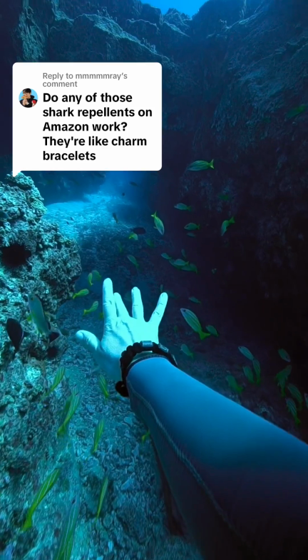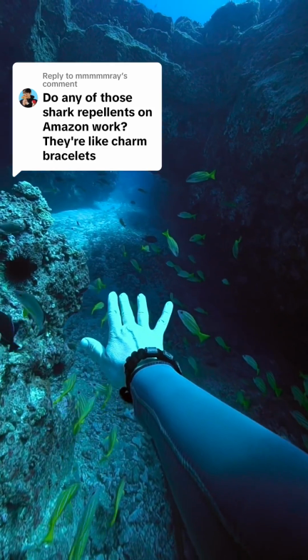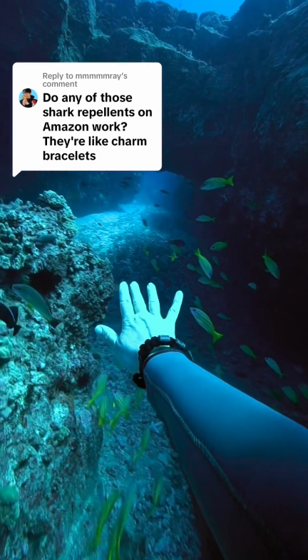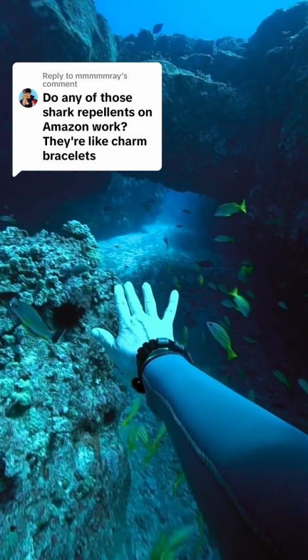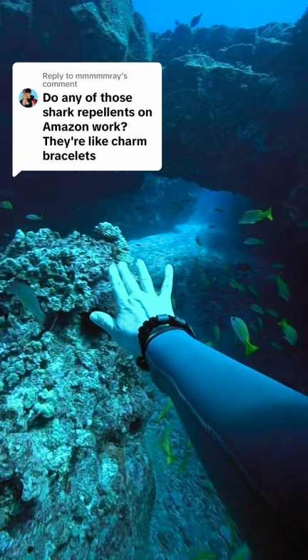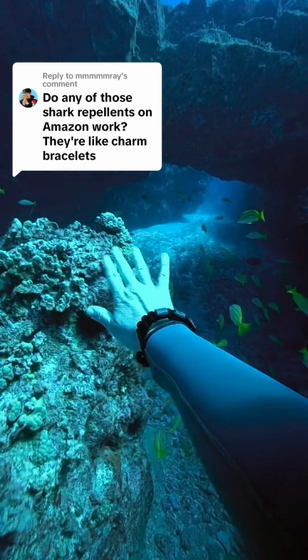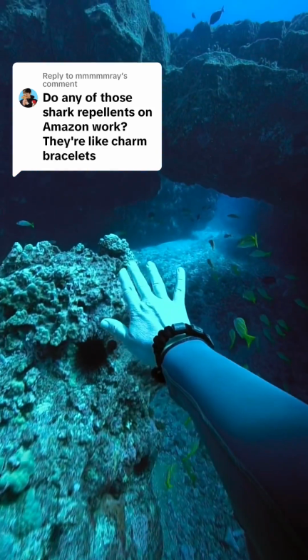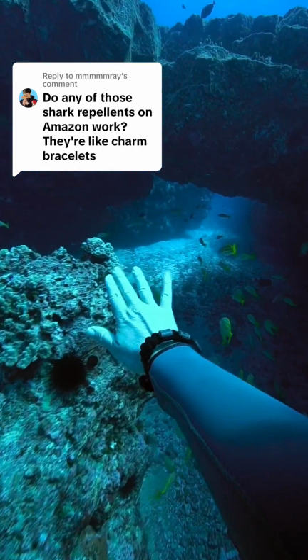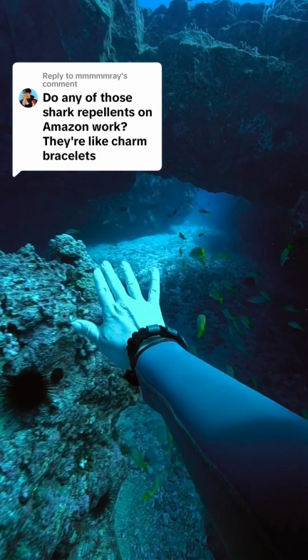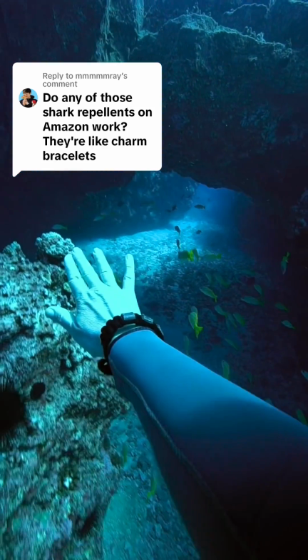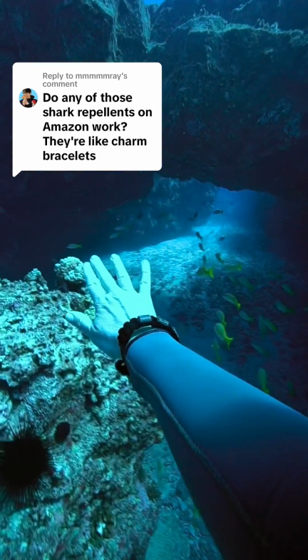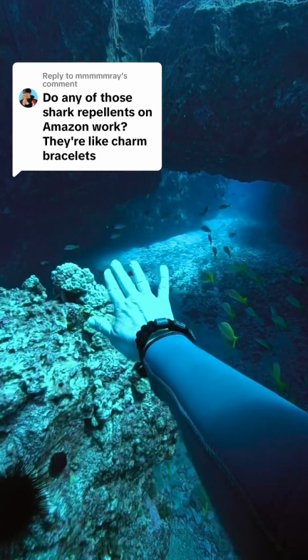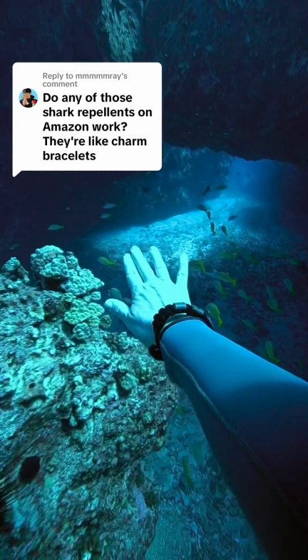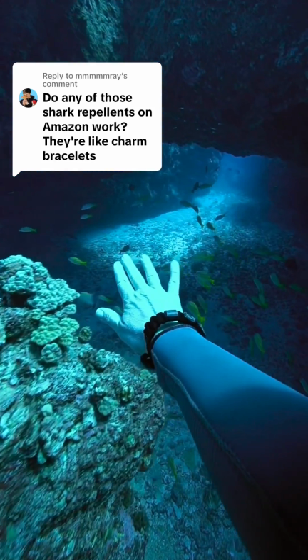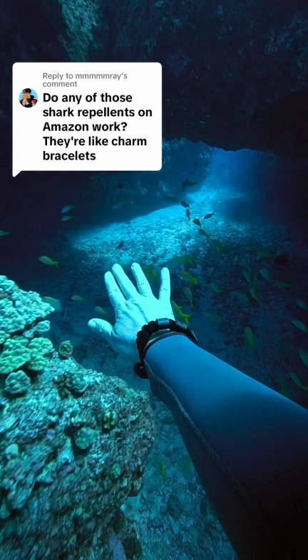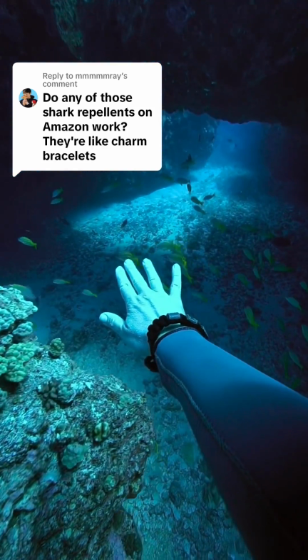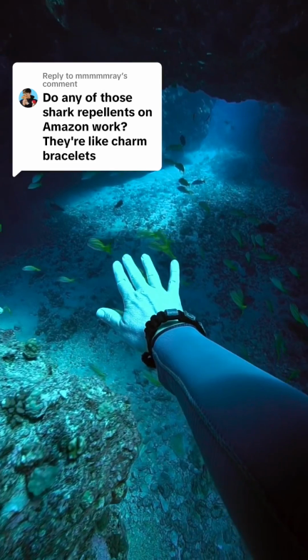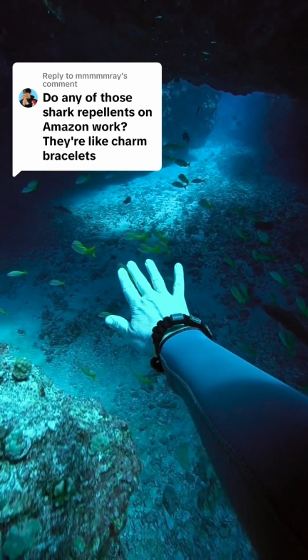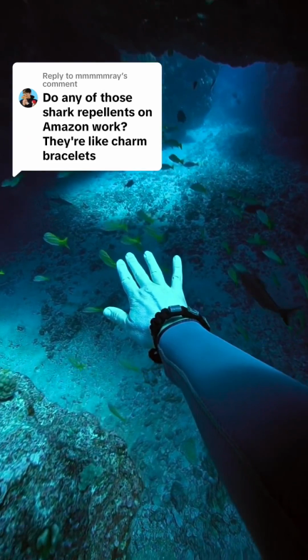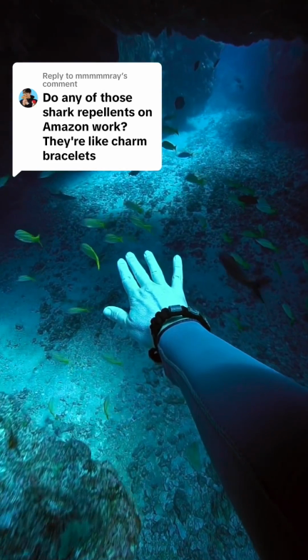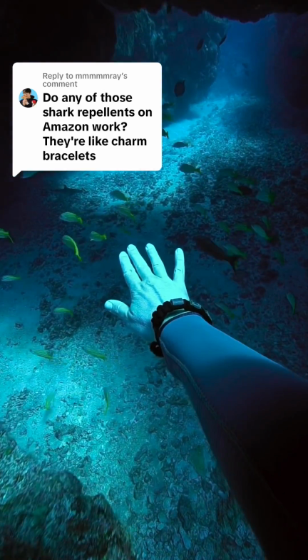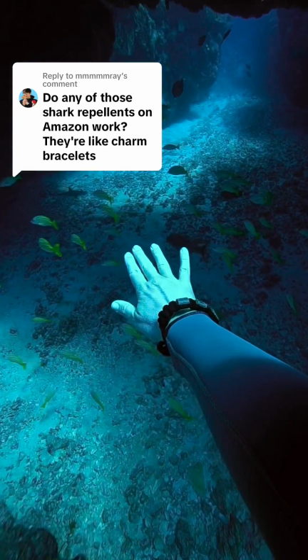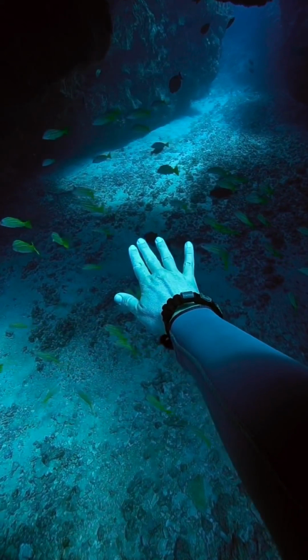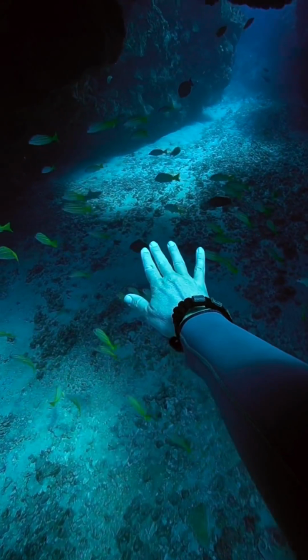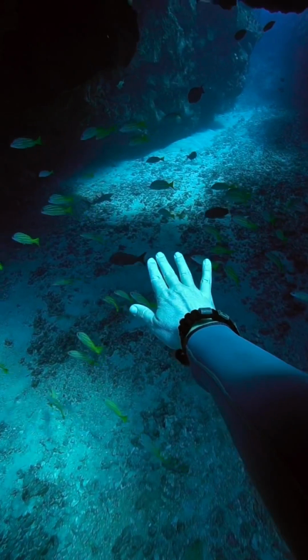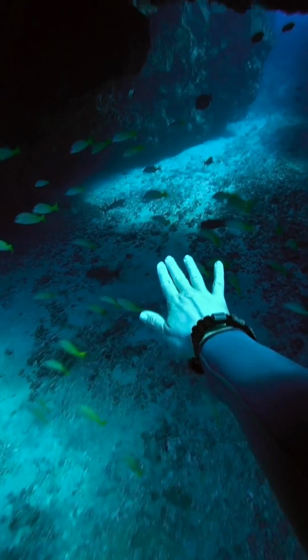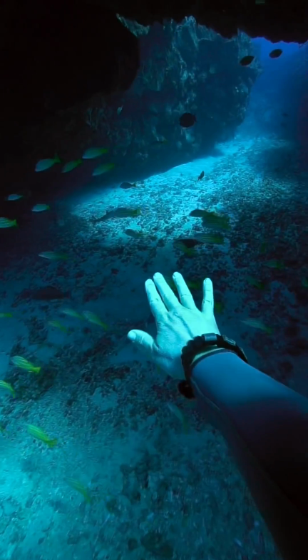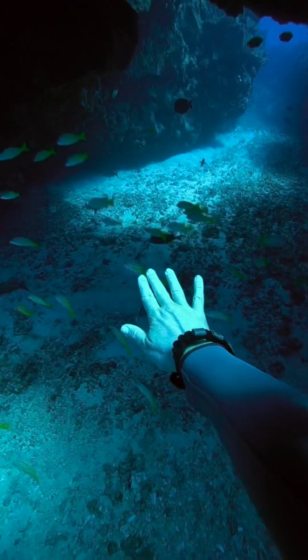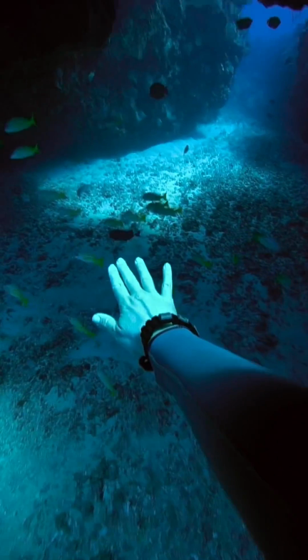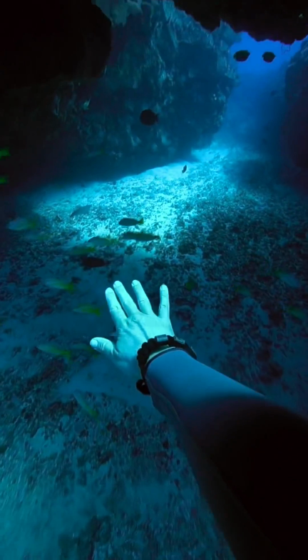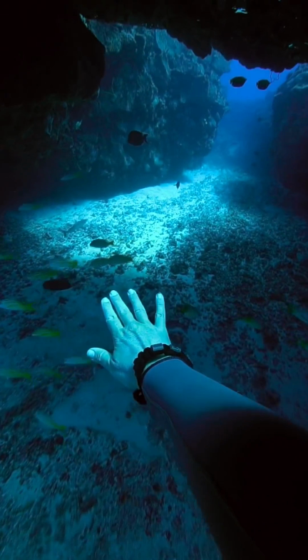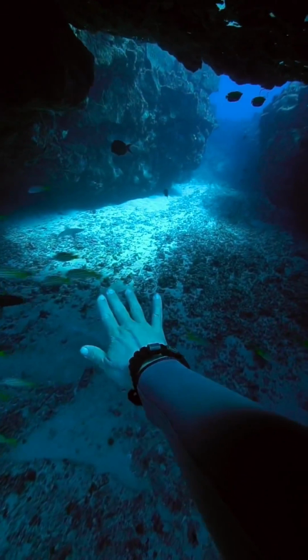A lot of you guys have been asking me to try shark repellent bands and see what I think of them. So let's go into this cave that I often see sharks in and see if there's any reaction.